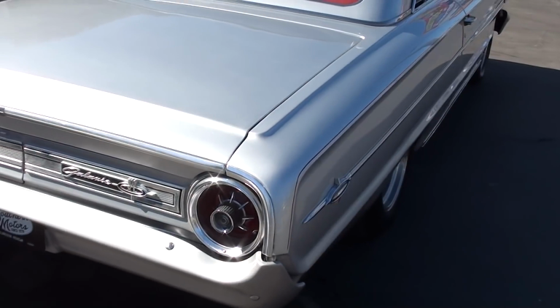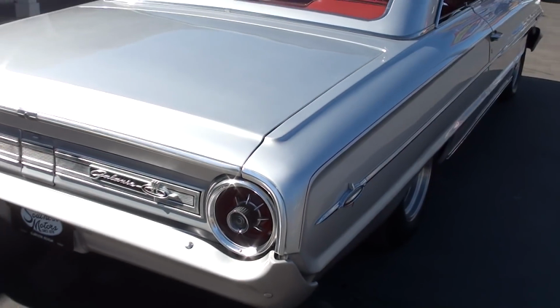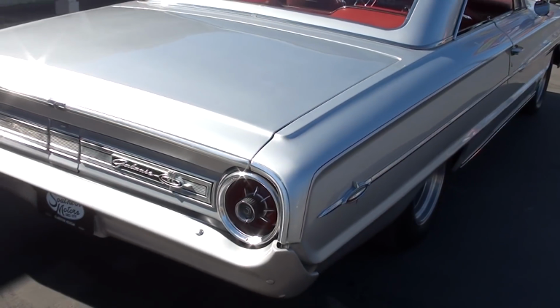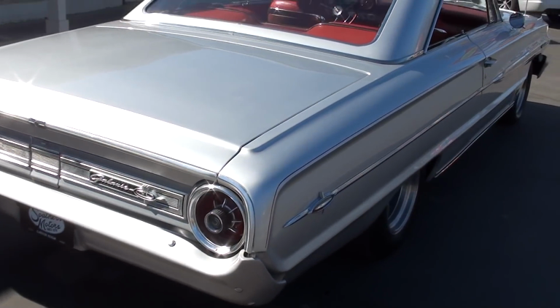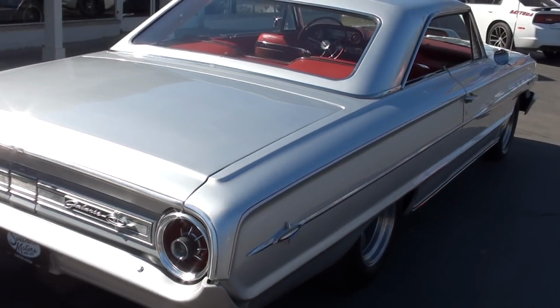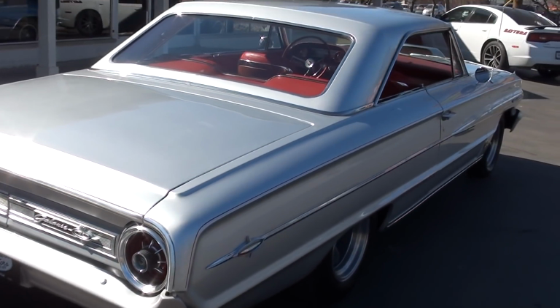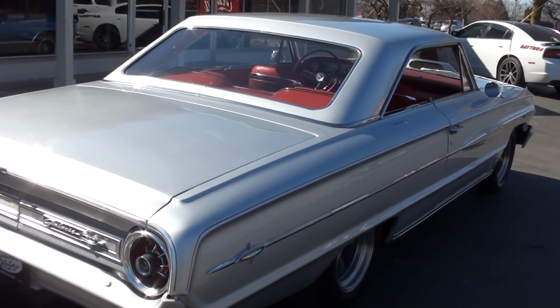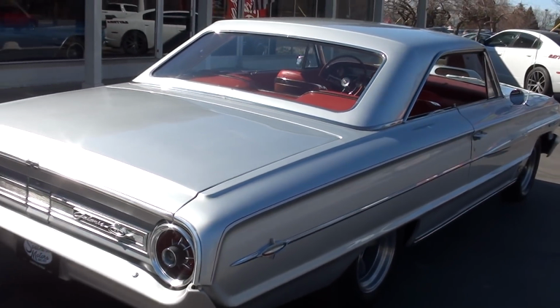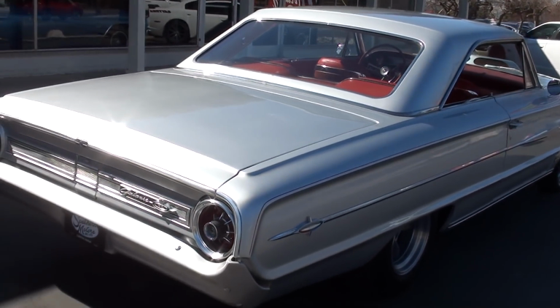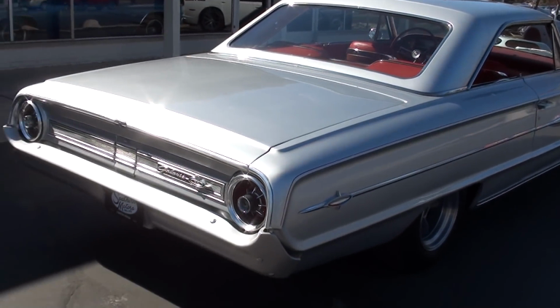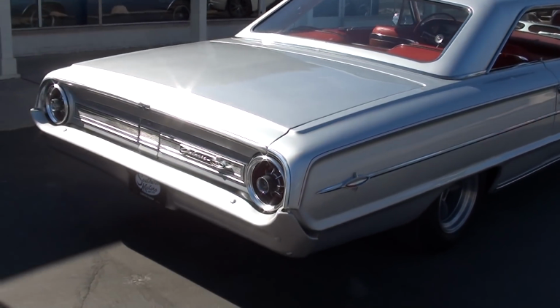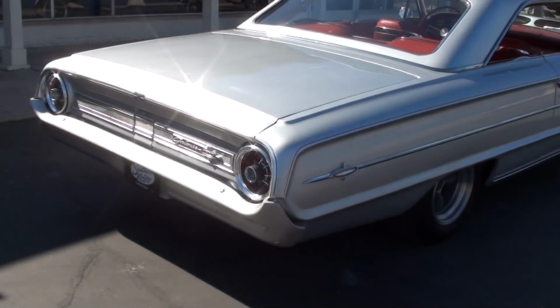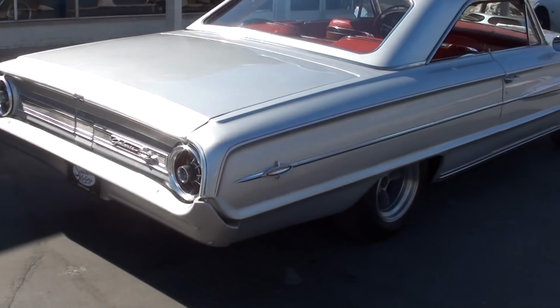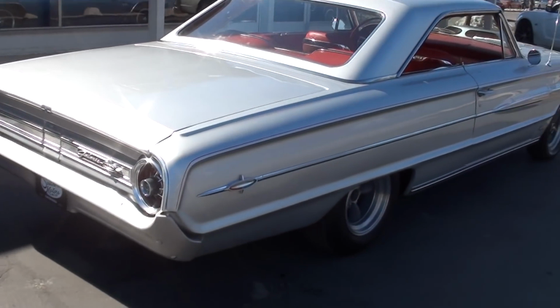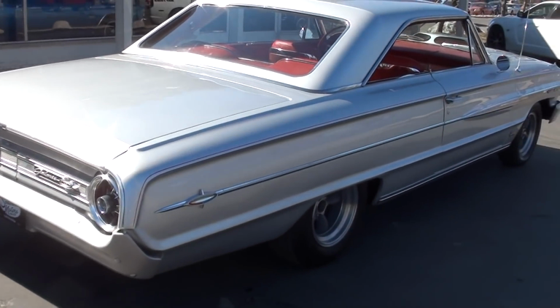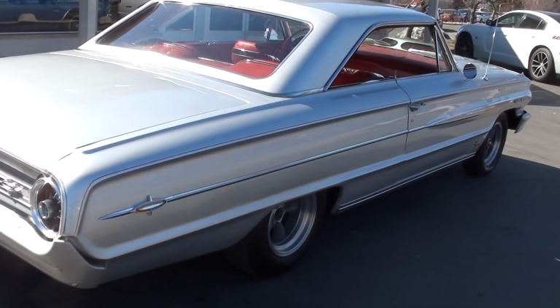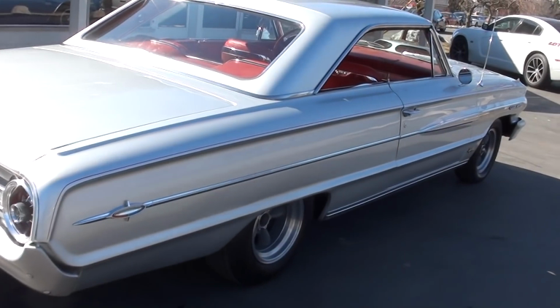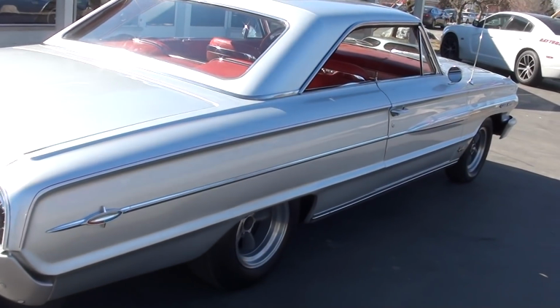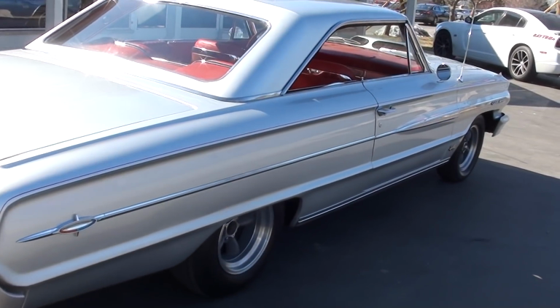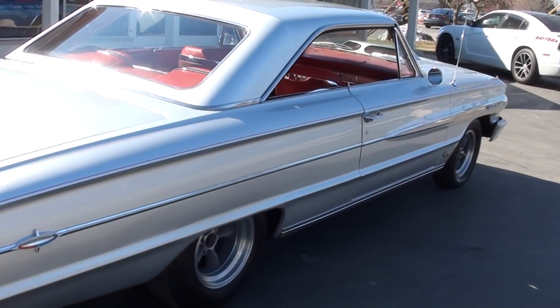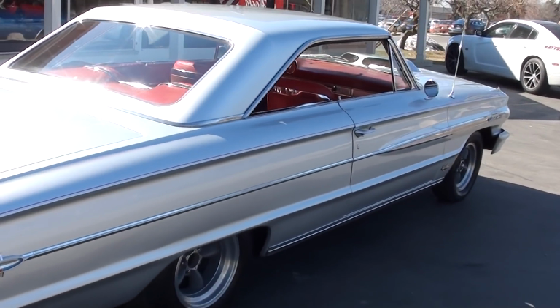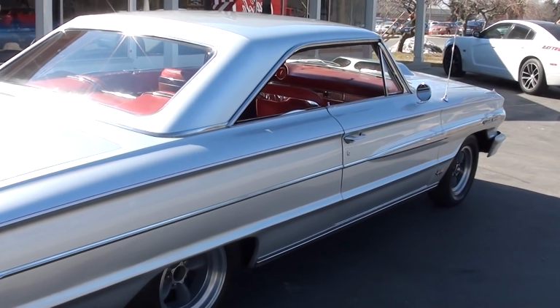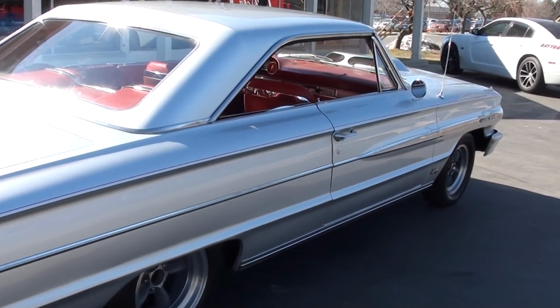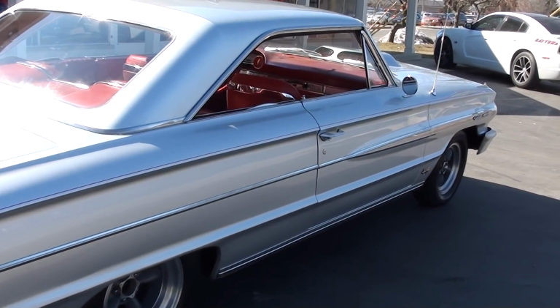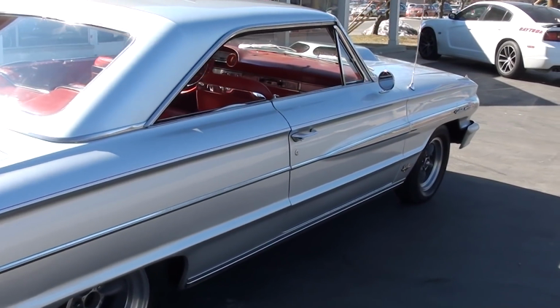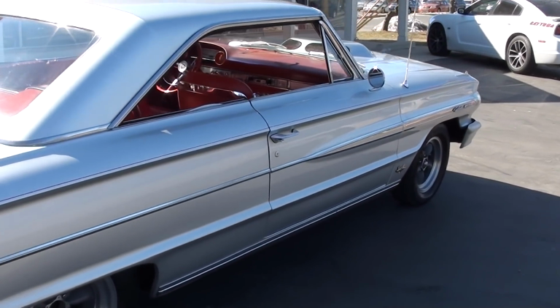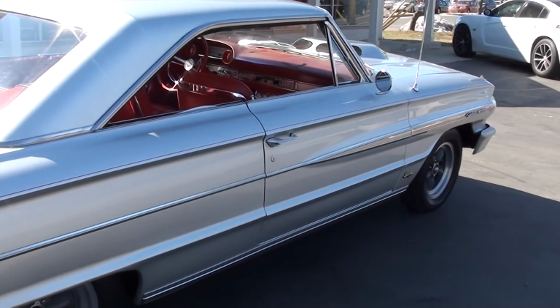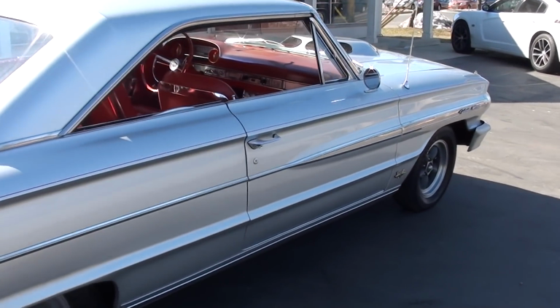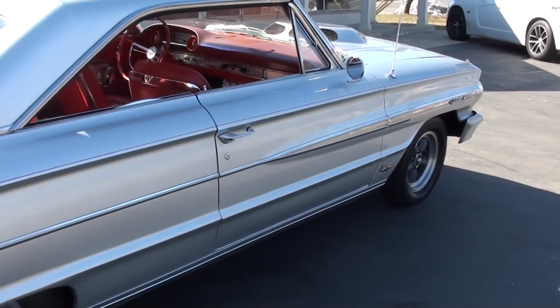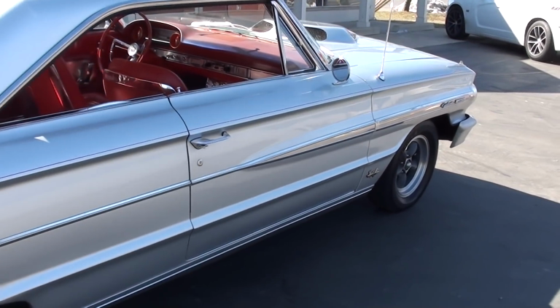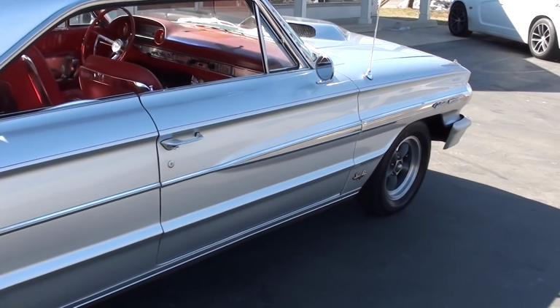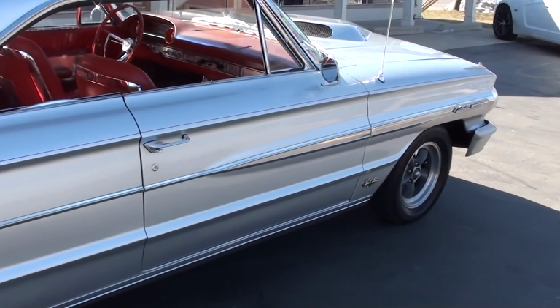They've converted it to disc brakes. It's got the old school Torque Thrust Ds and they've left the caps off to give it that old school drag car feel.